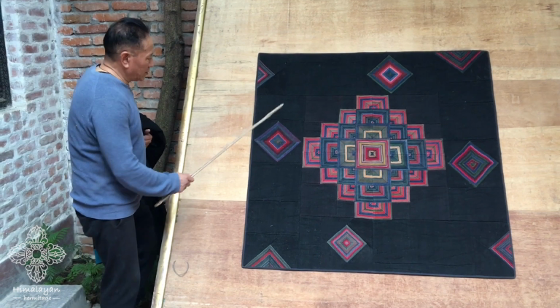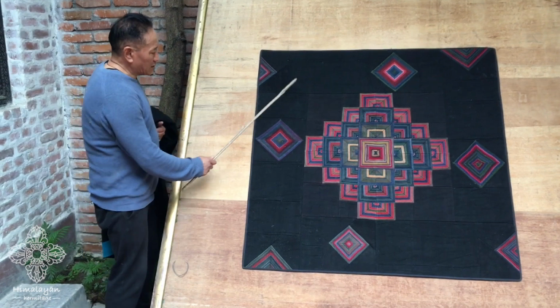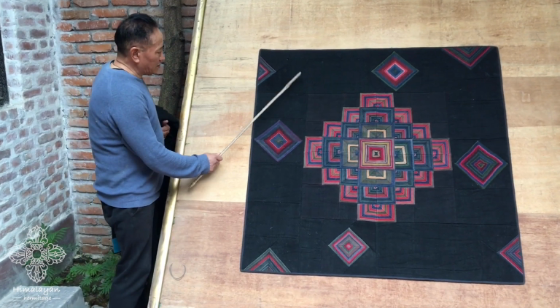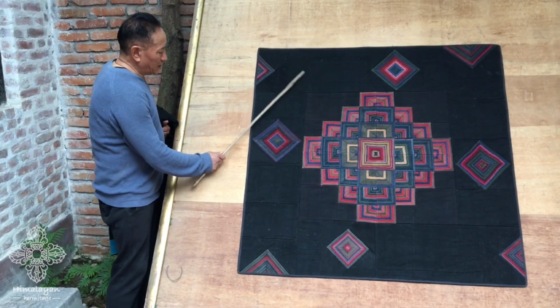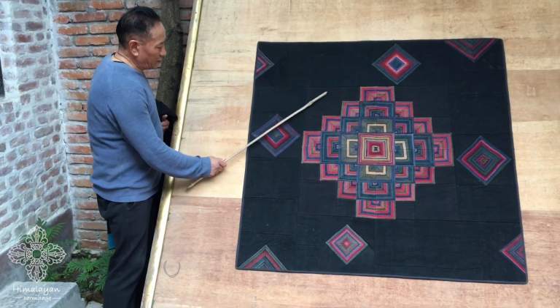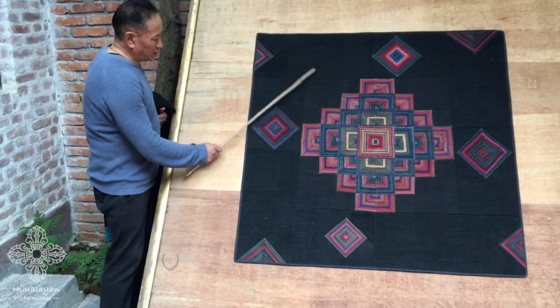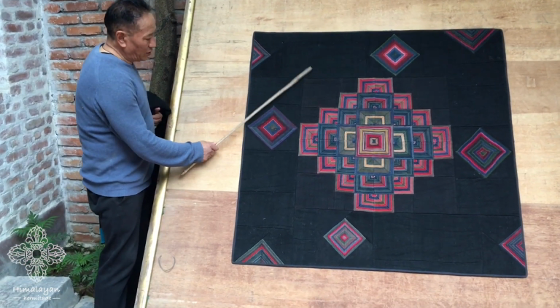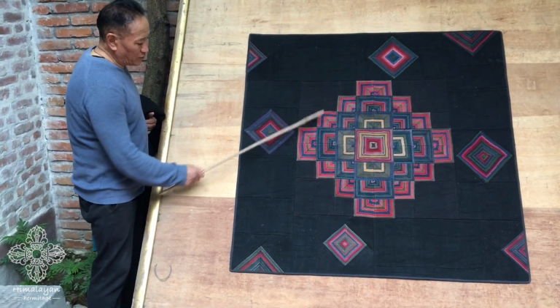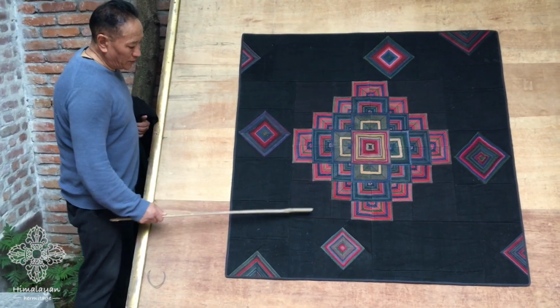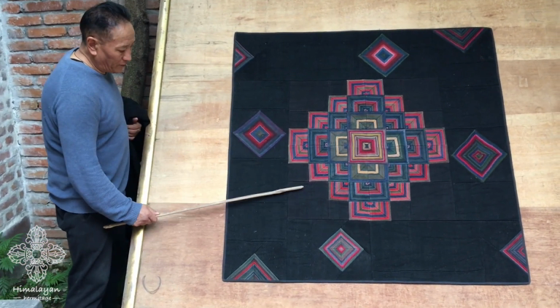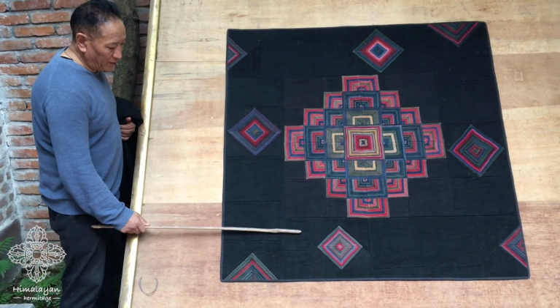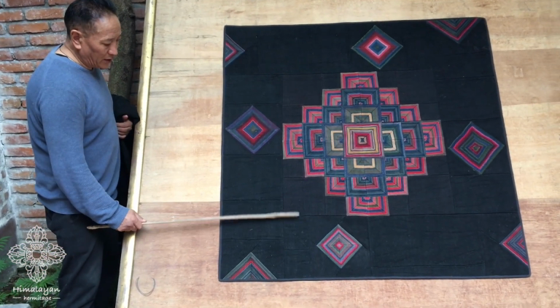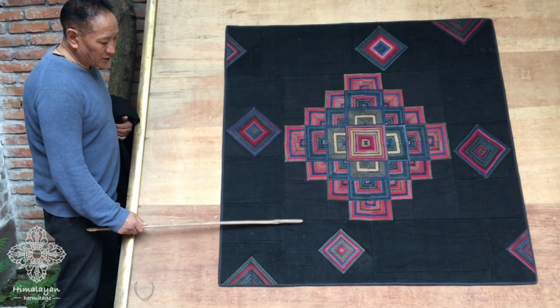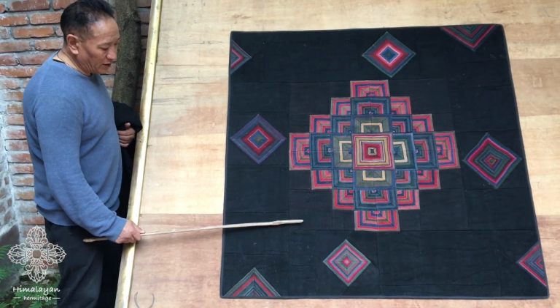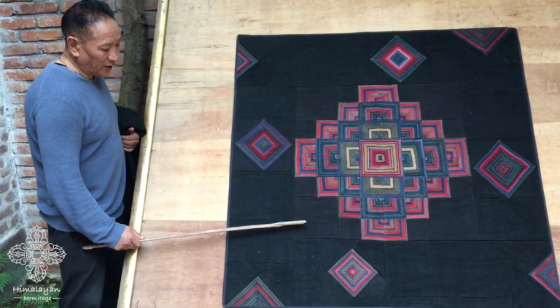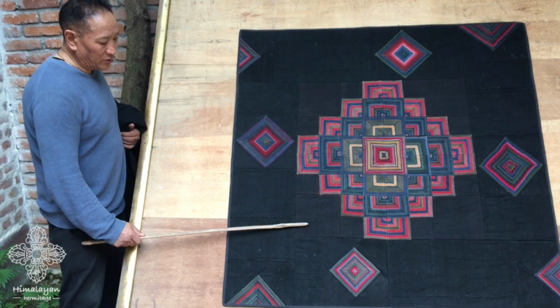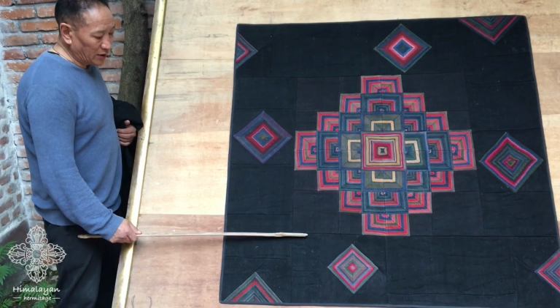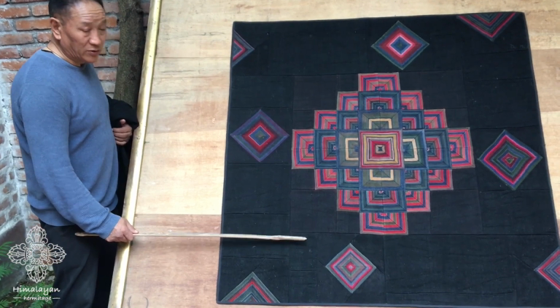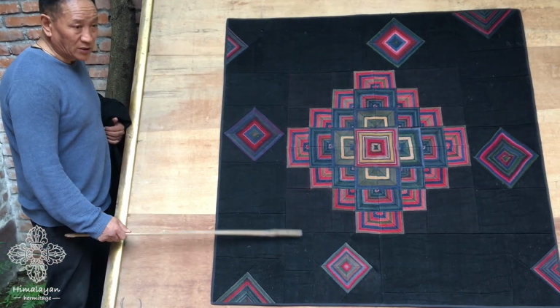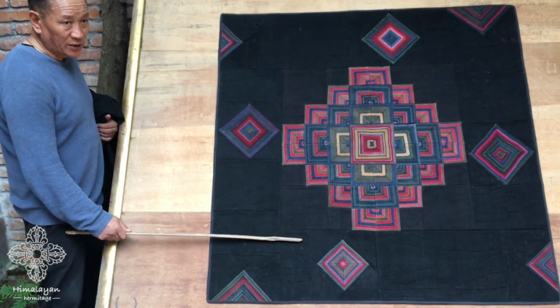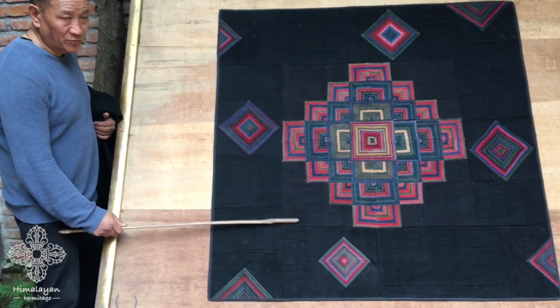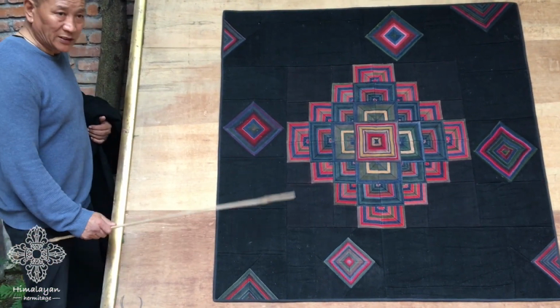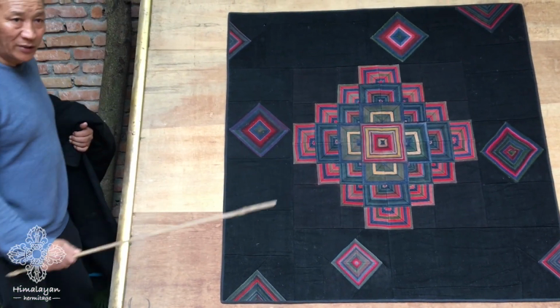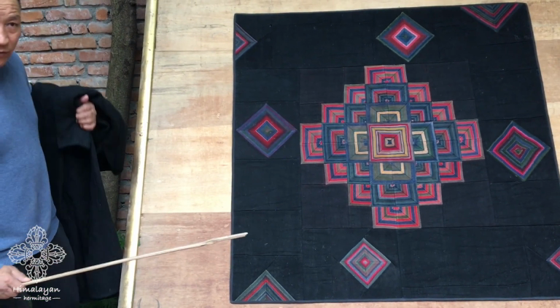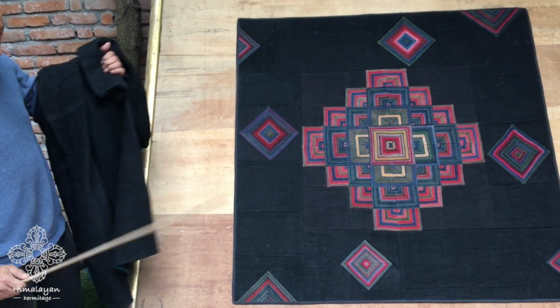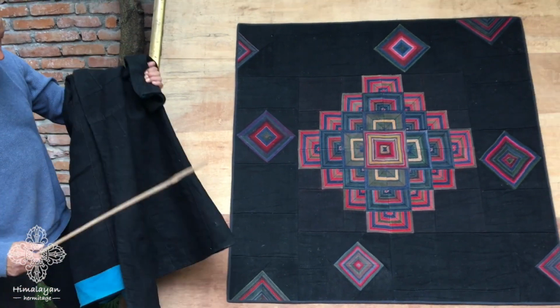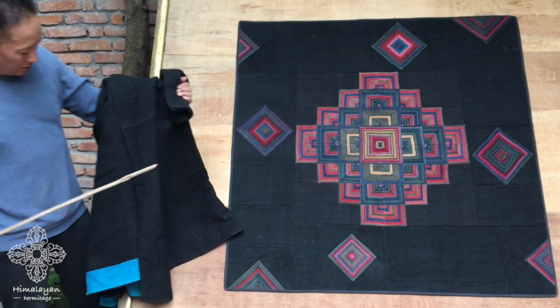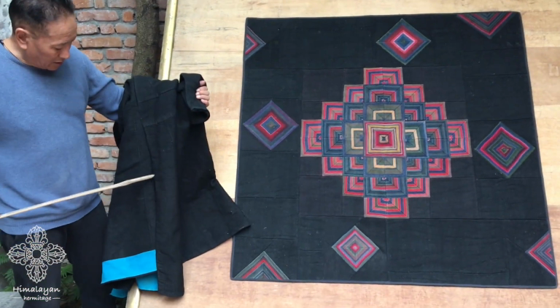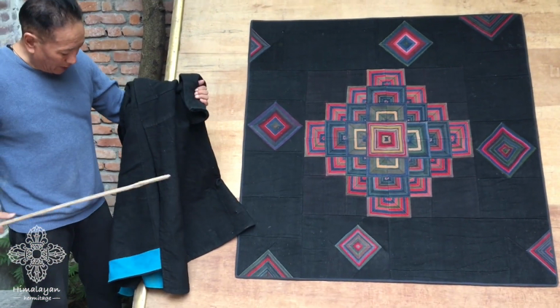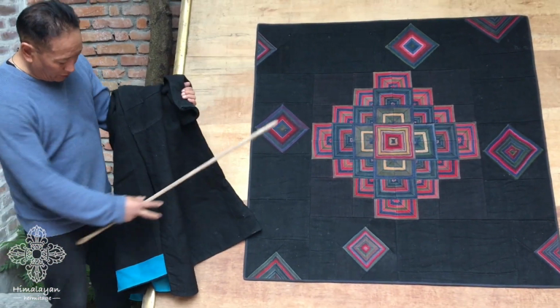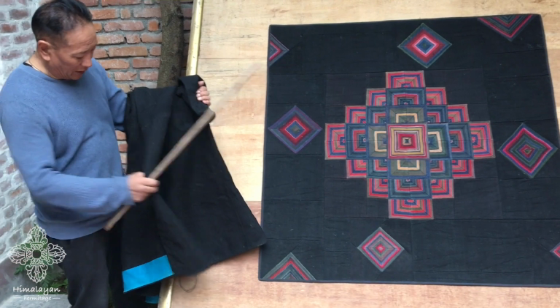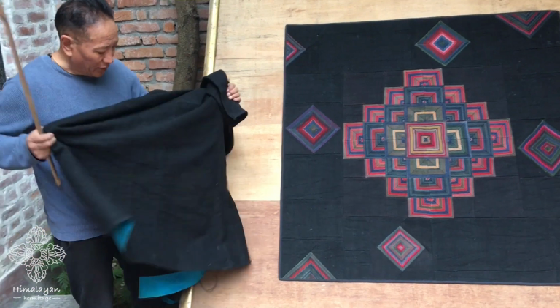This part over here is all from chuba, and it's very dark — like indigo. They mix it with something to make it very dark. So this is chuba, which I have here.